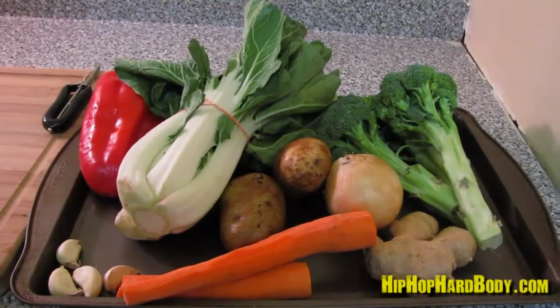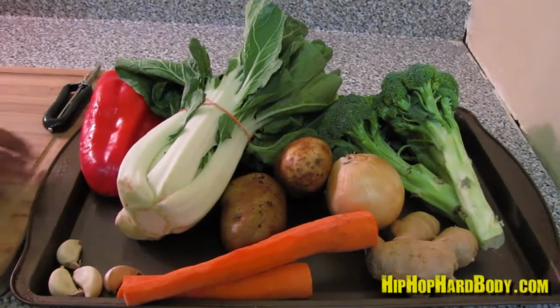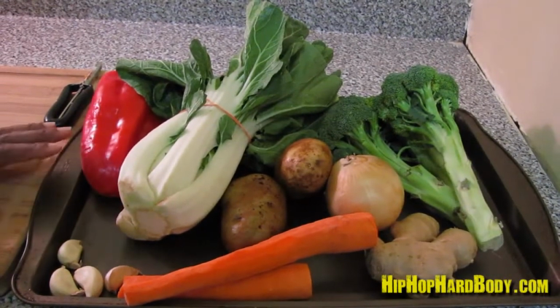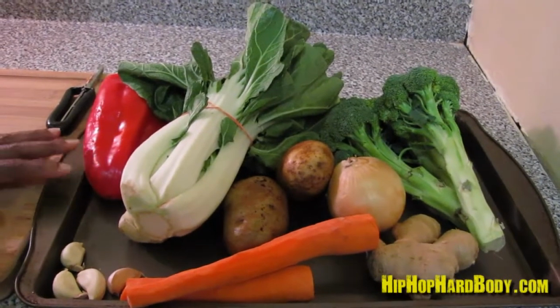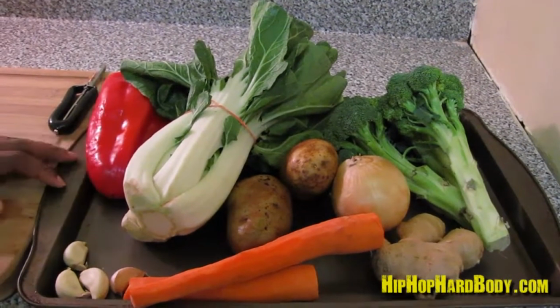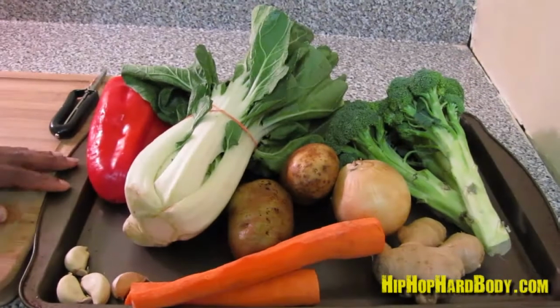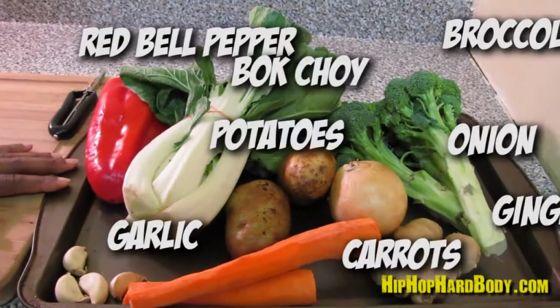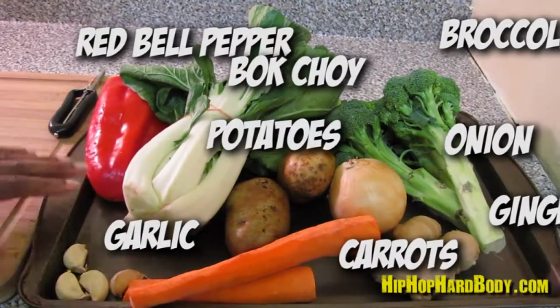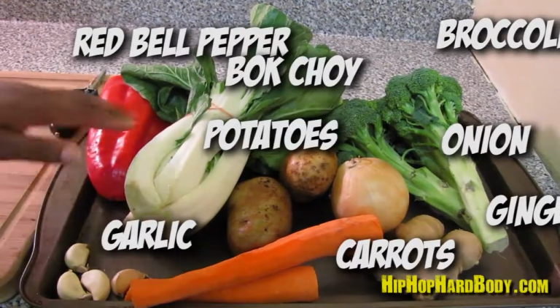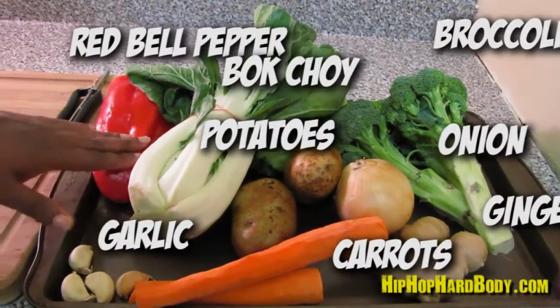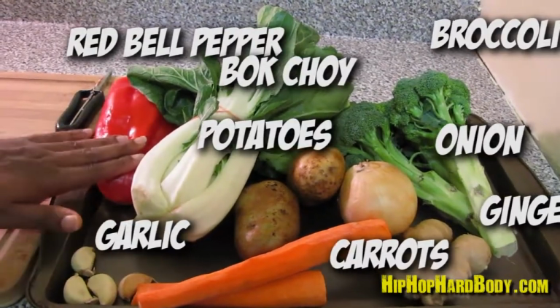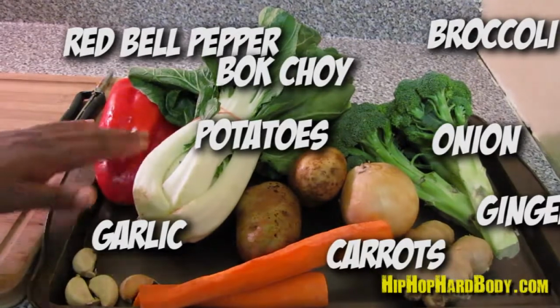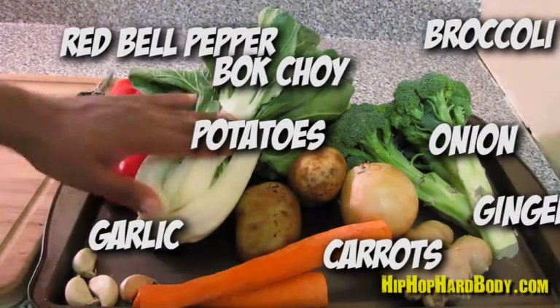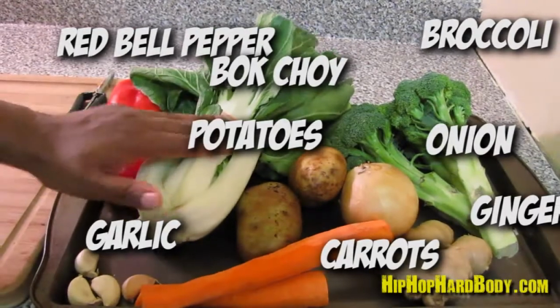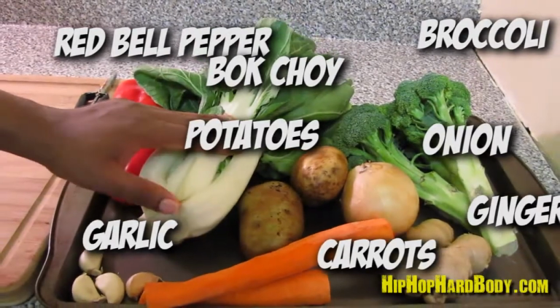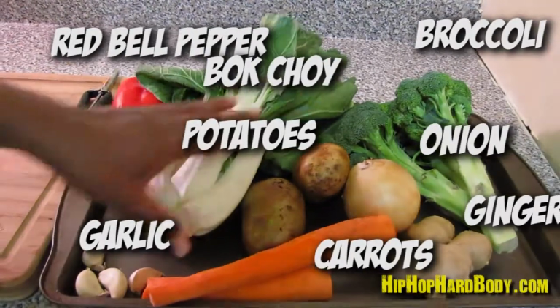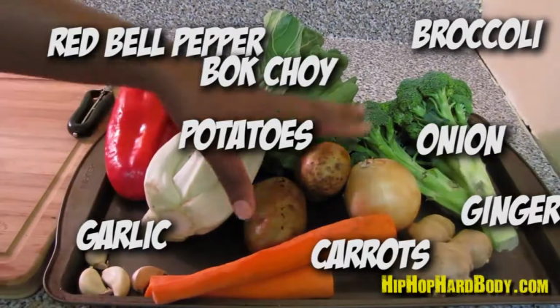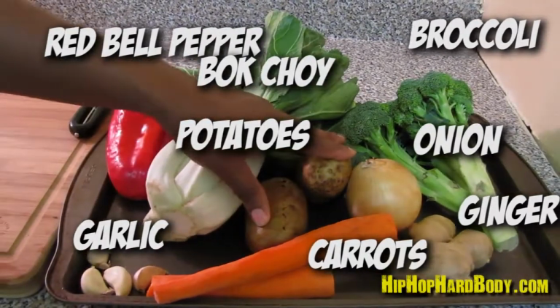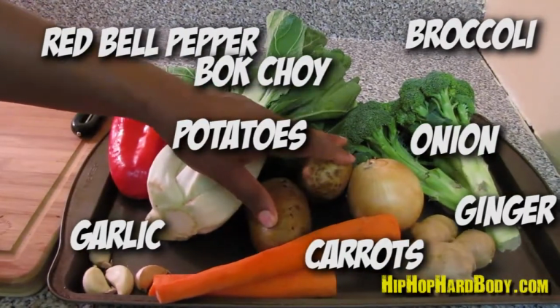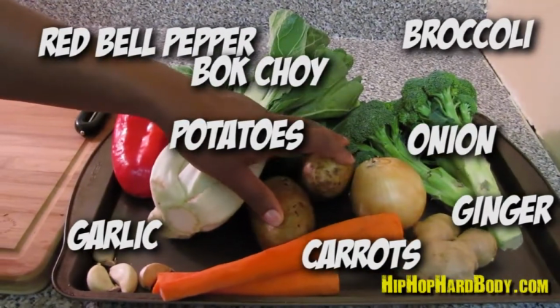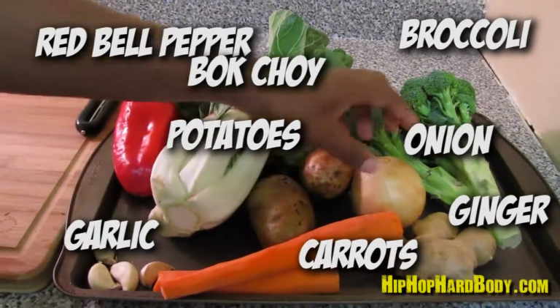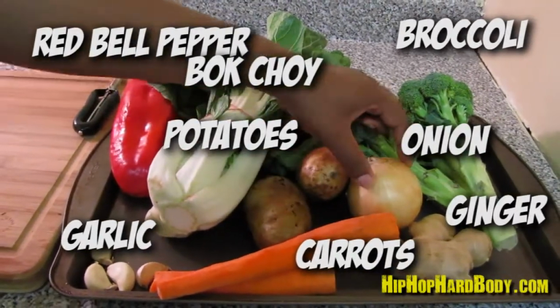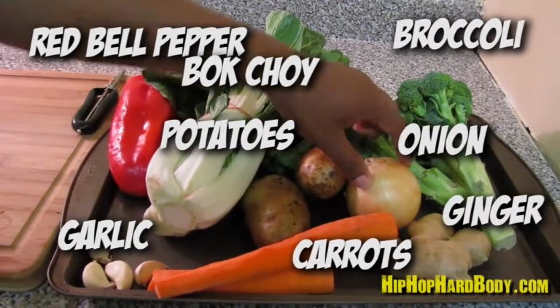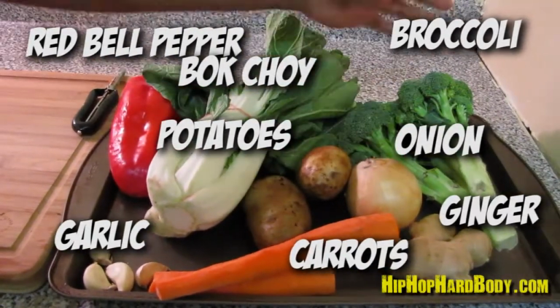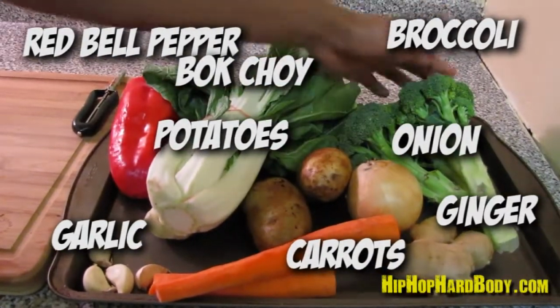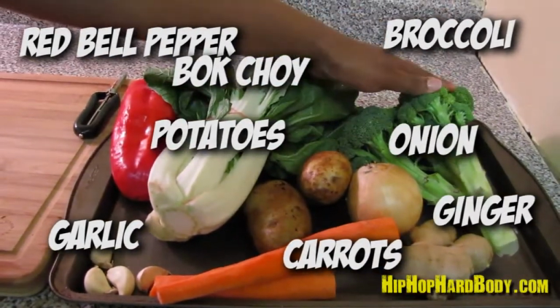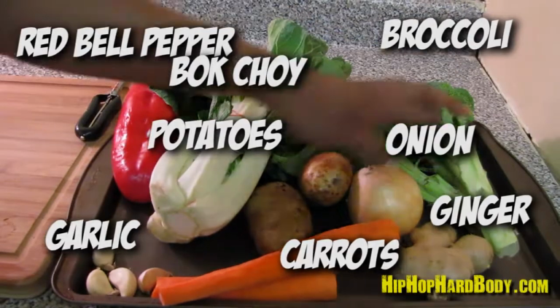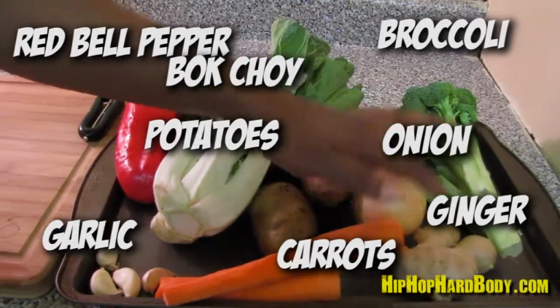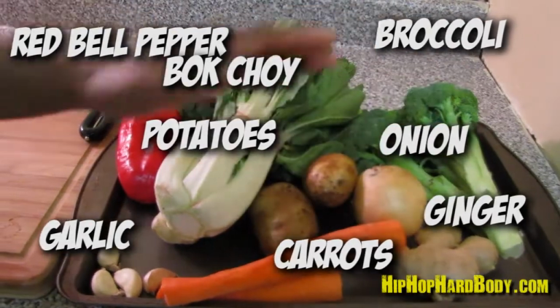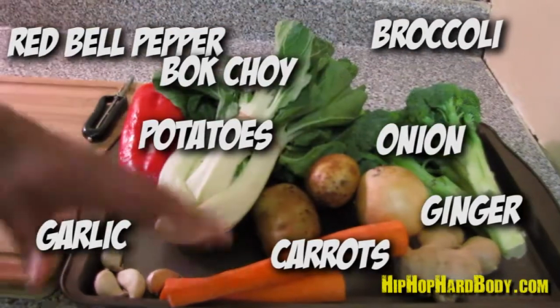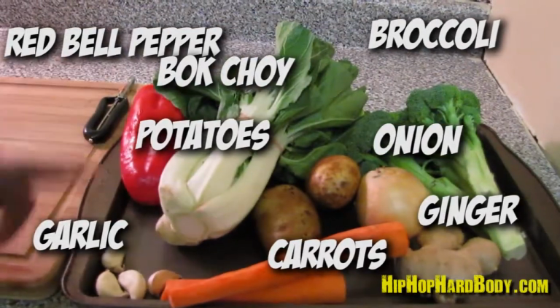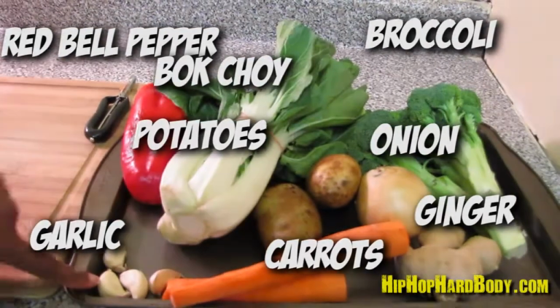So for our coconut curry vegetables, I have red bell pepper, bok choy, Idaho potatoes, onion, broccoli, ginger, carrot, and garlic.